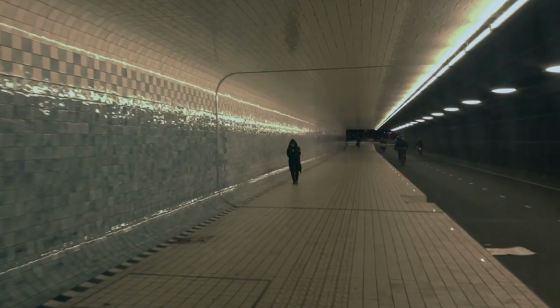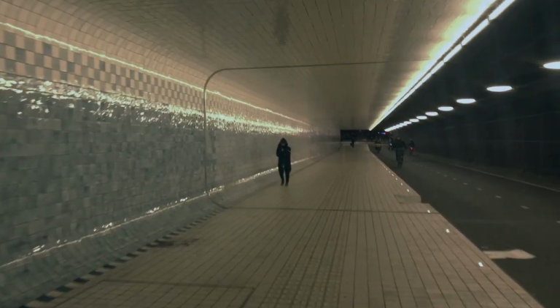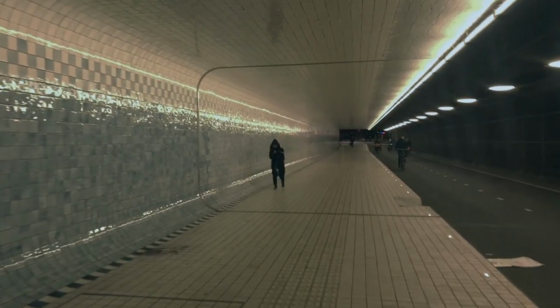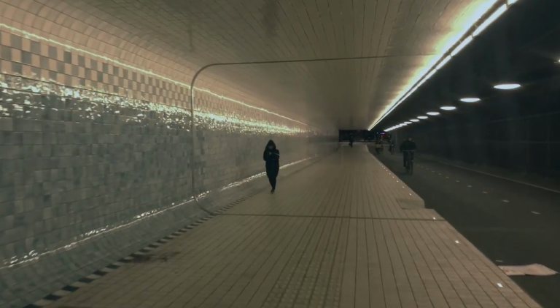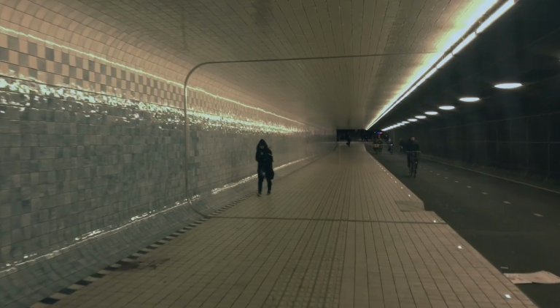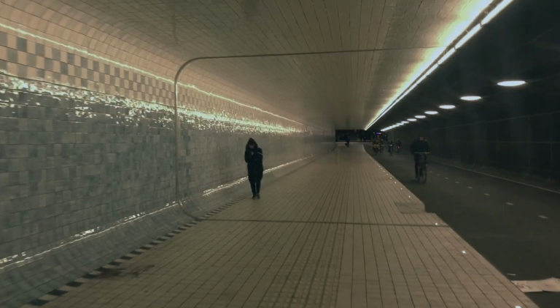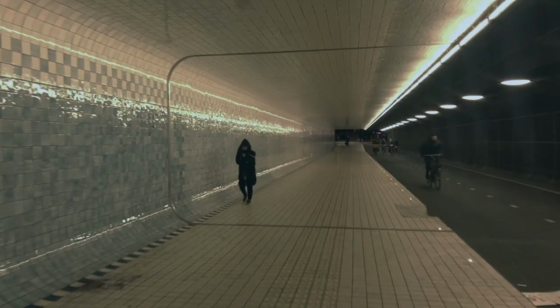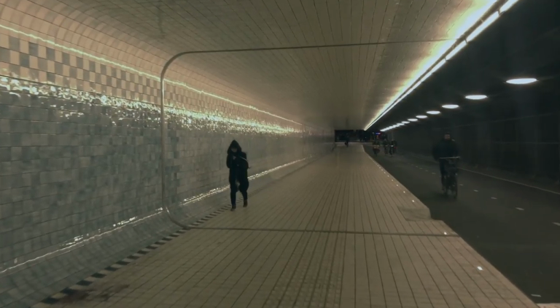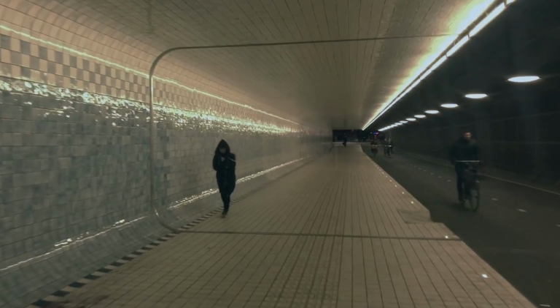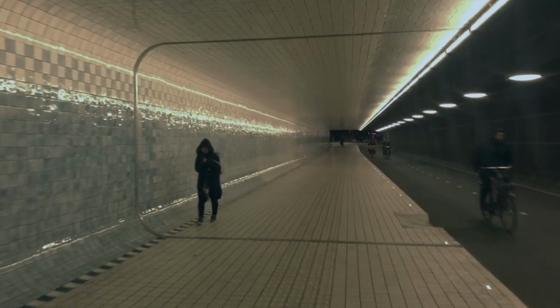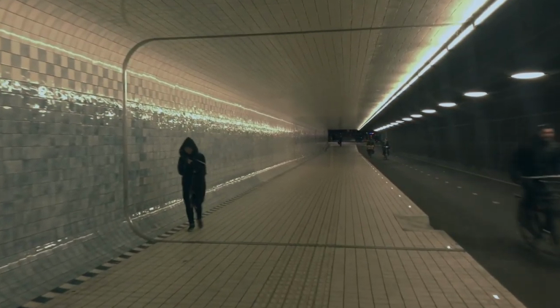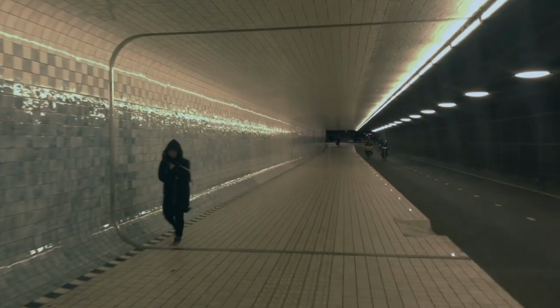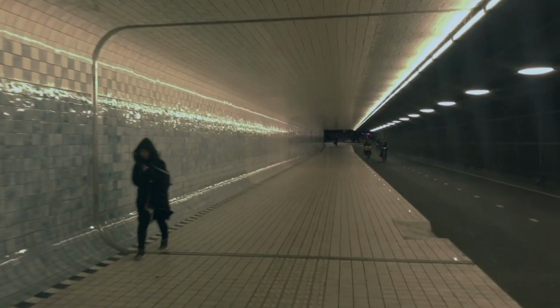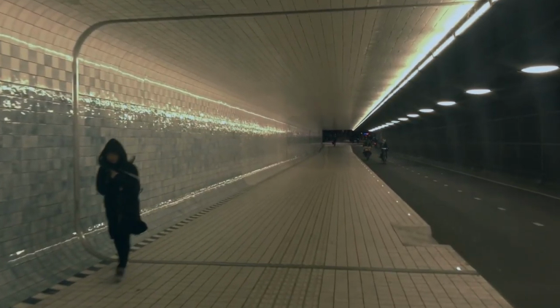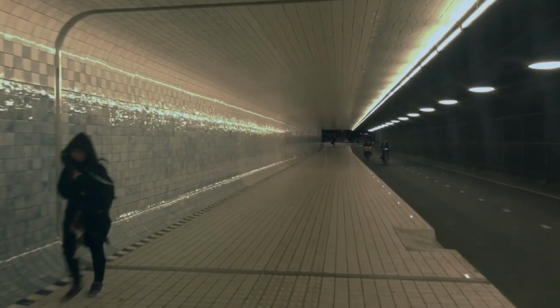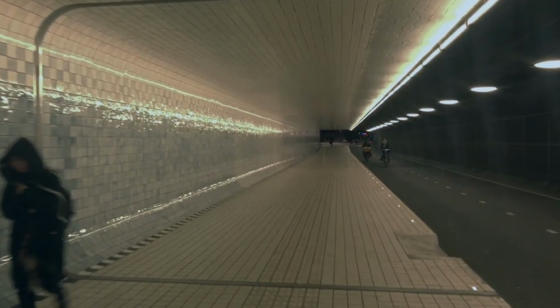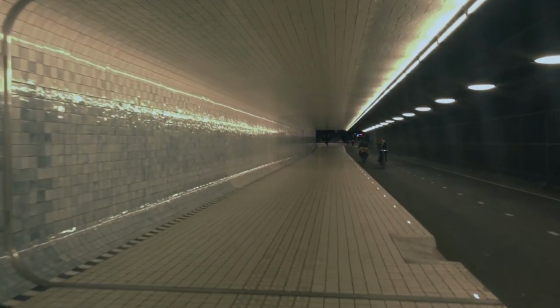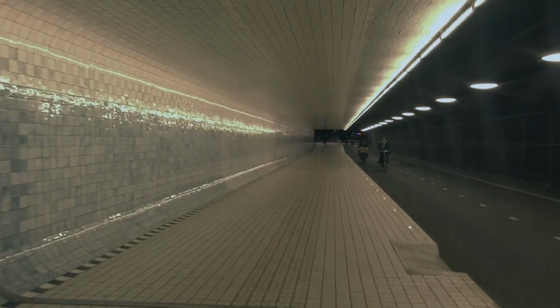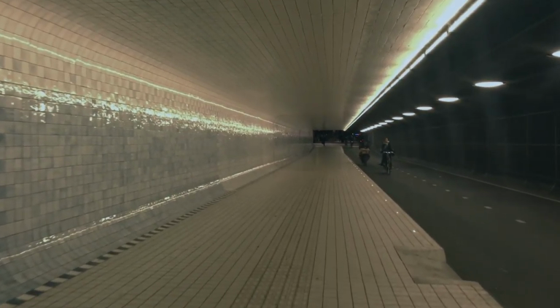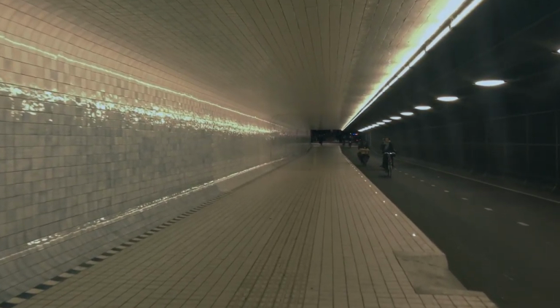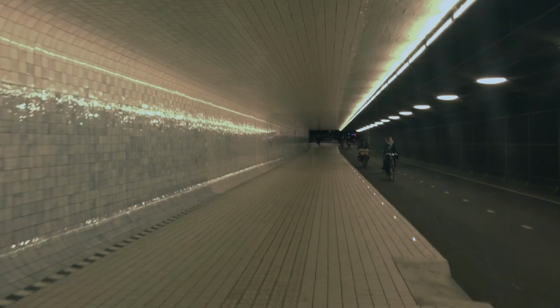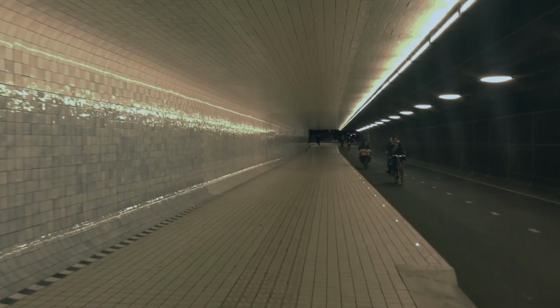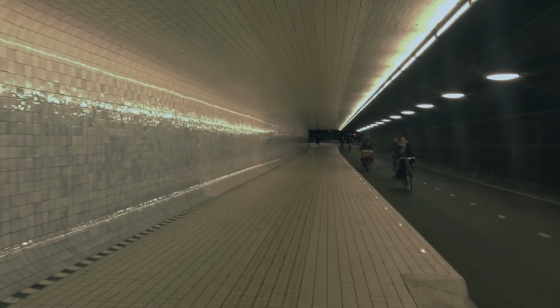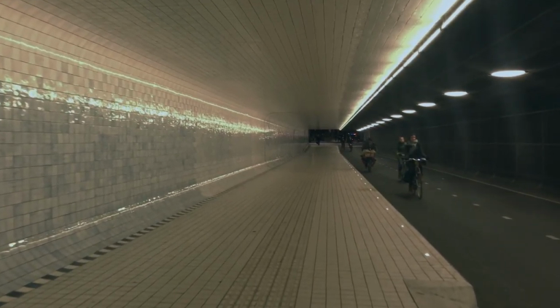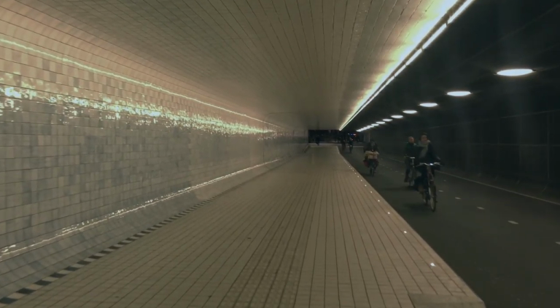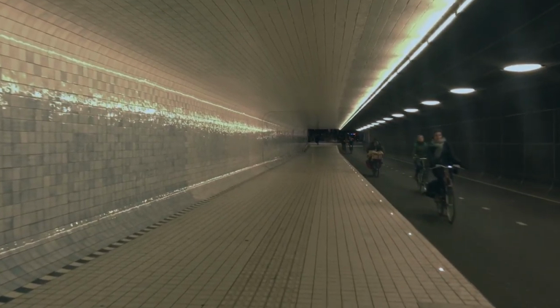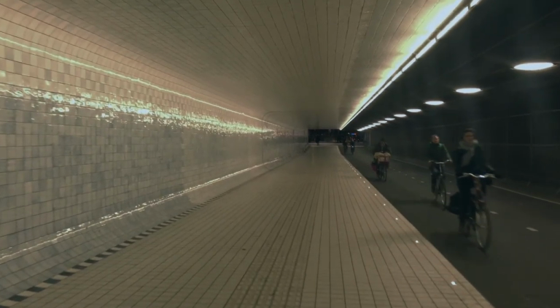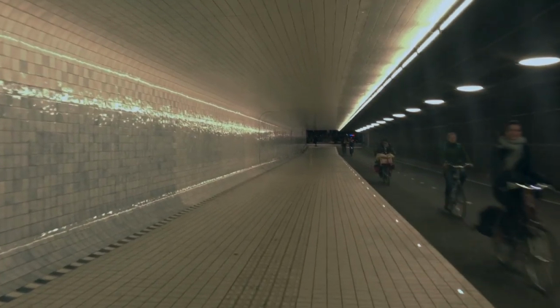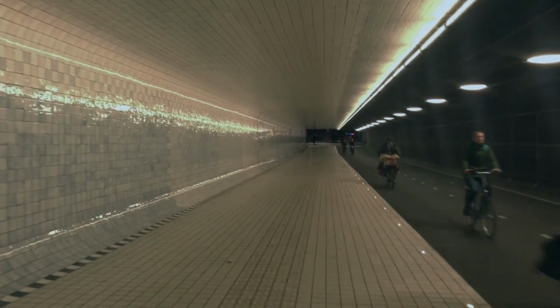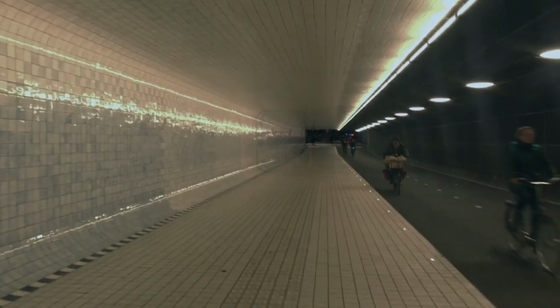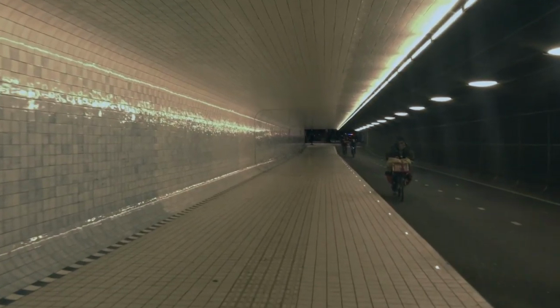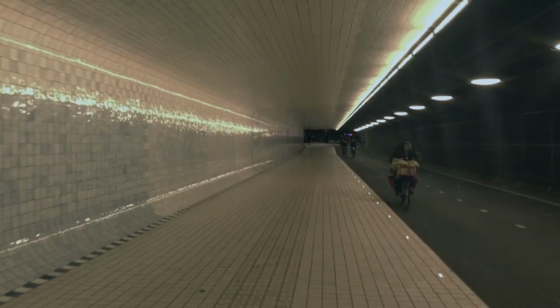It doesn't require any electricity — it's just an image. And people stand there and take pictures. I kind of like that.